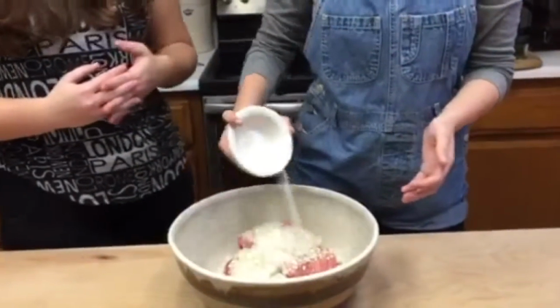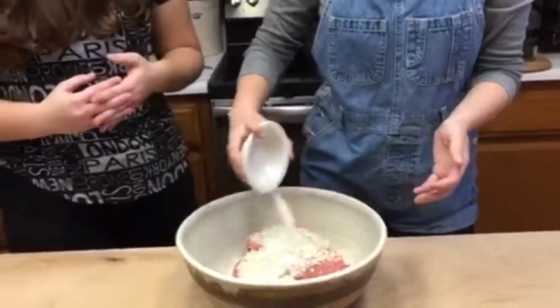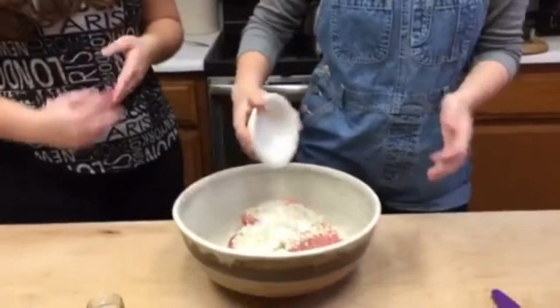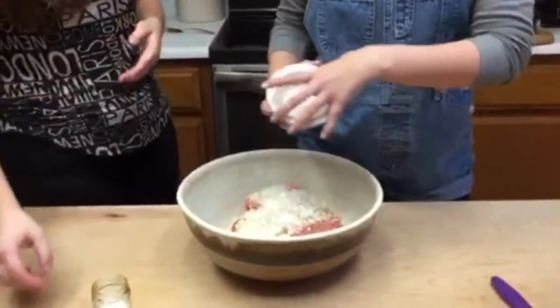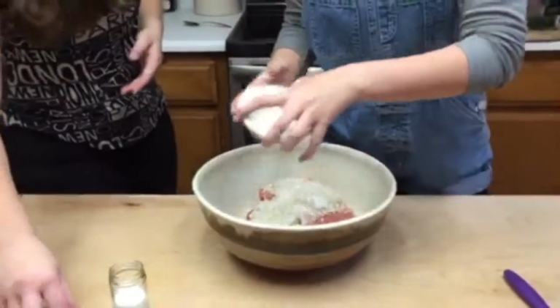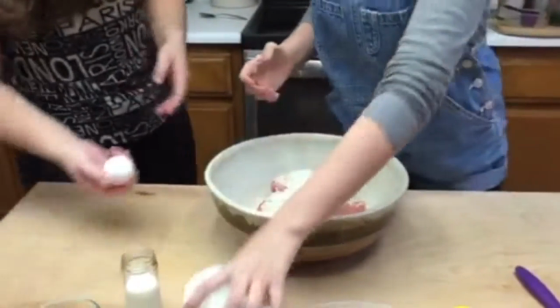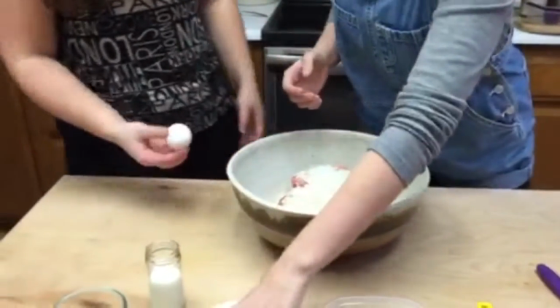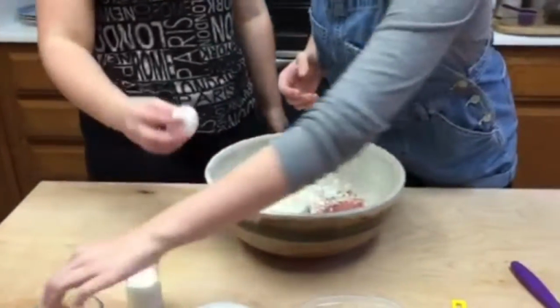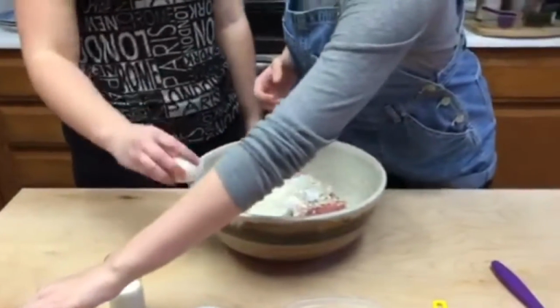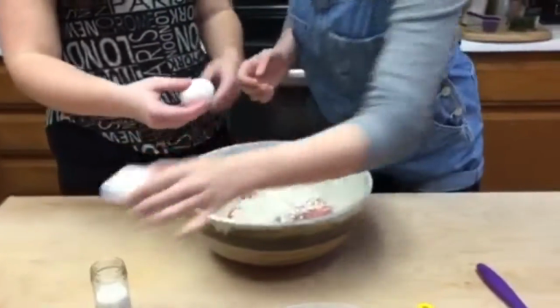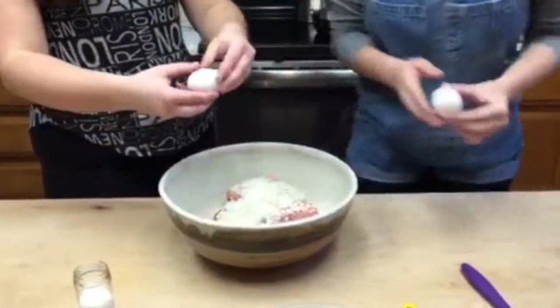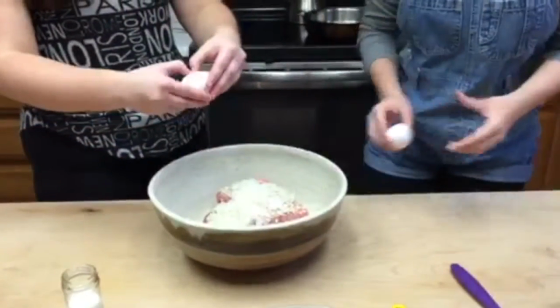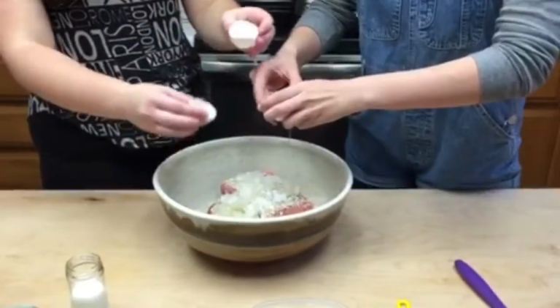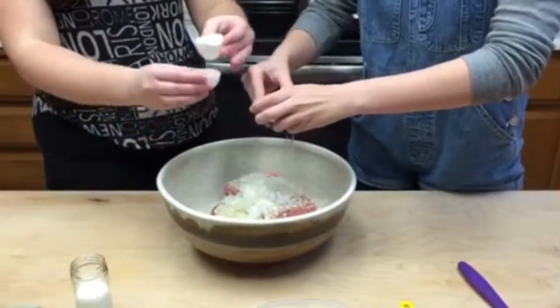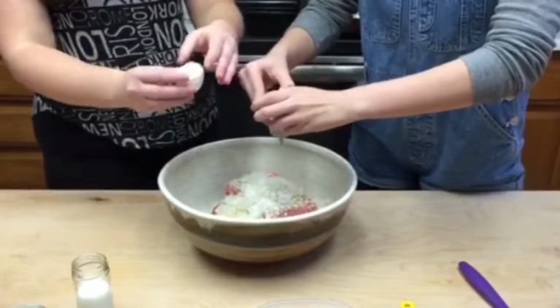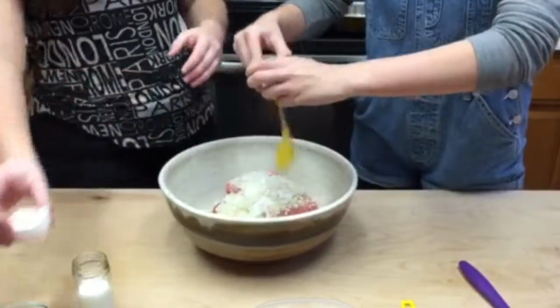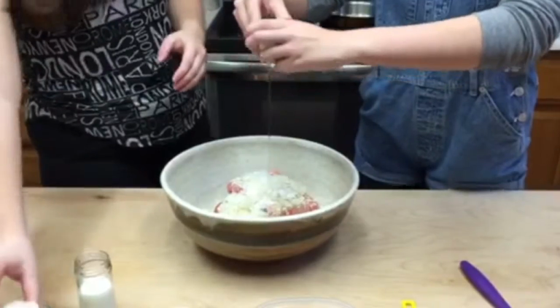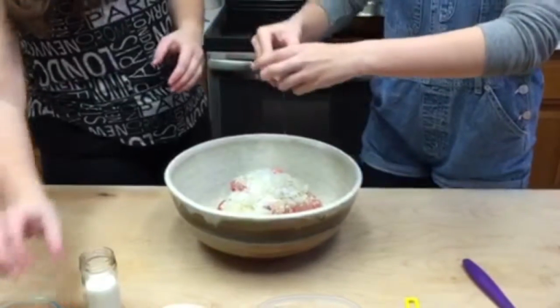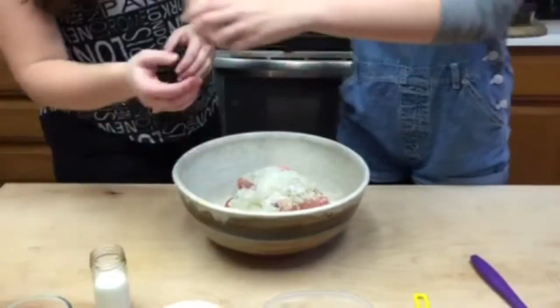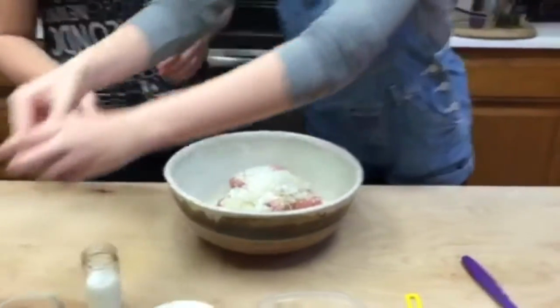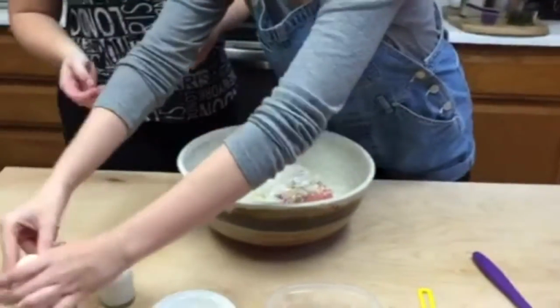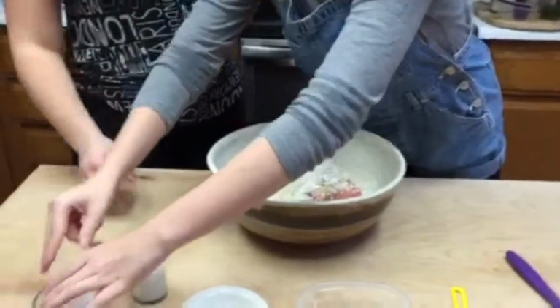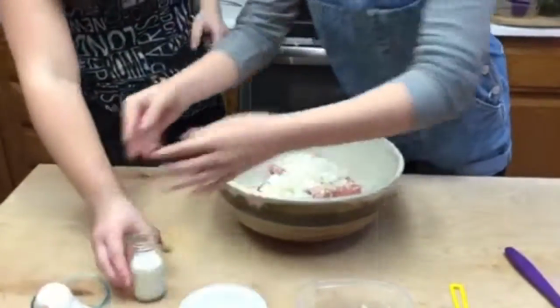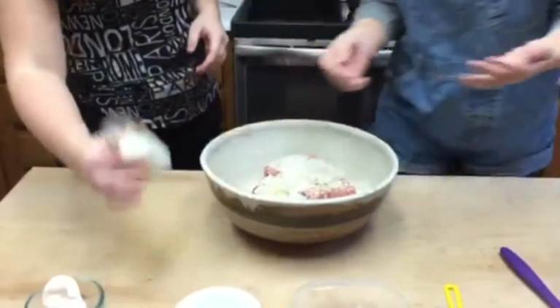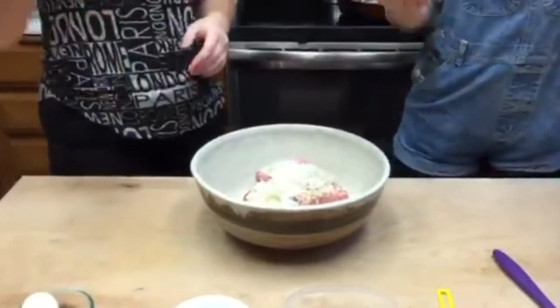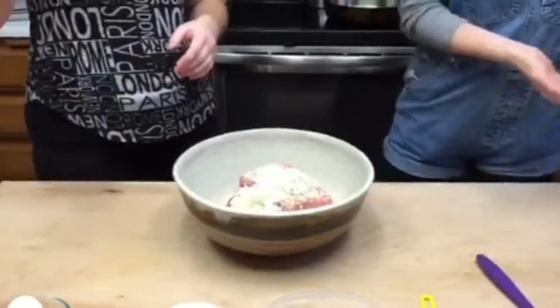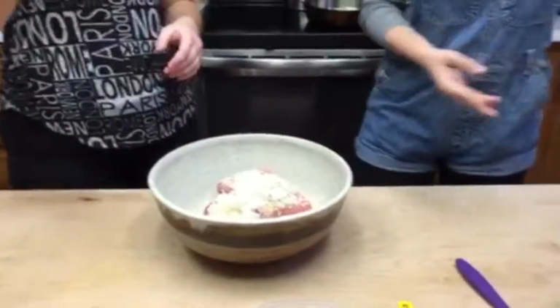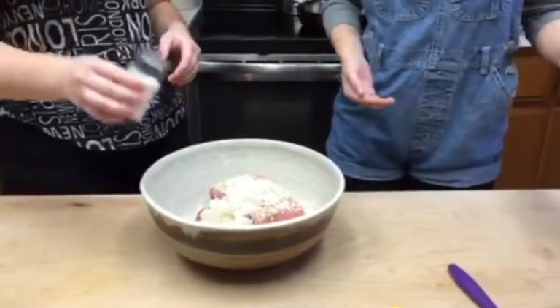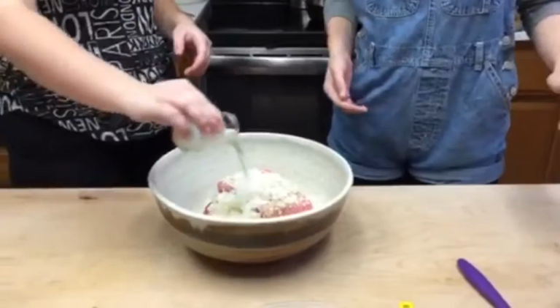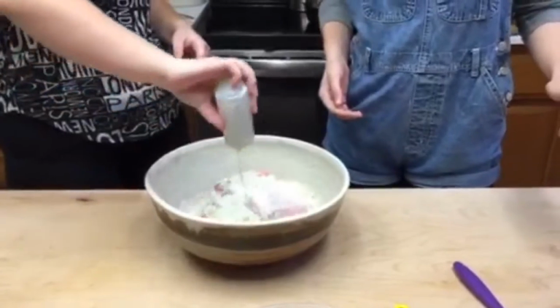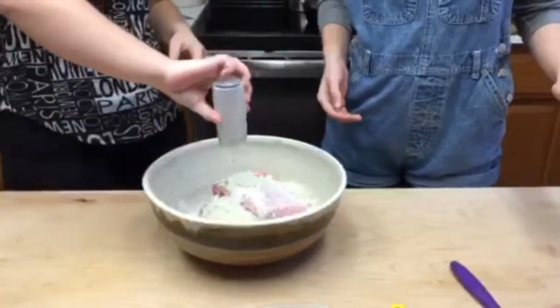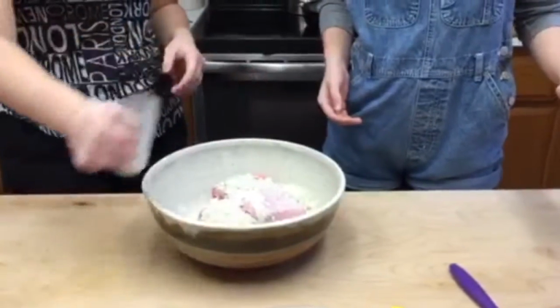Then you break two eggs into the bowl. And then you get like a half cup of milk and put it in there.